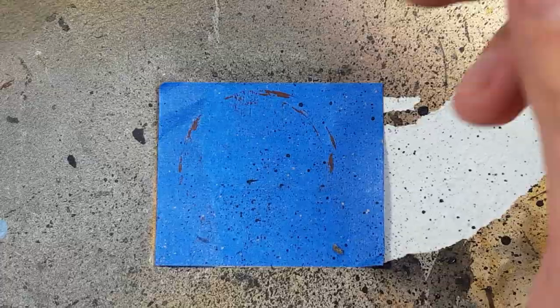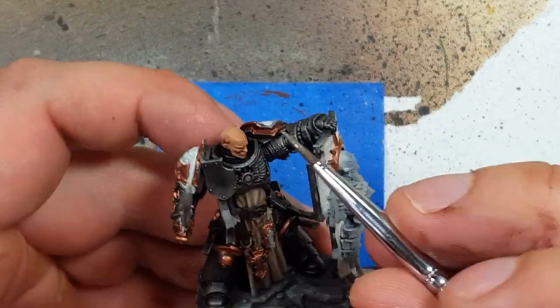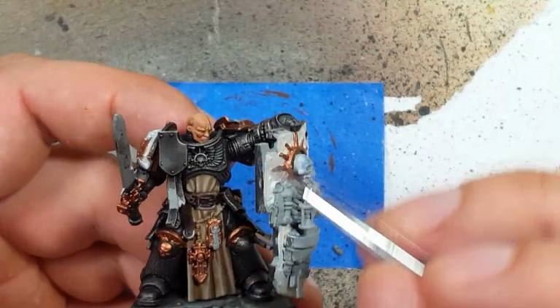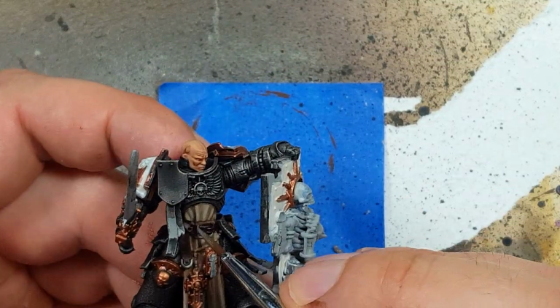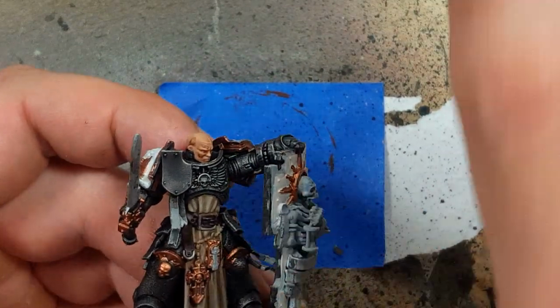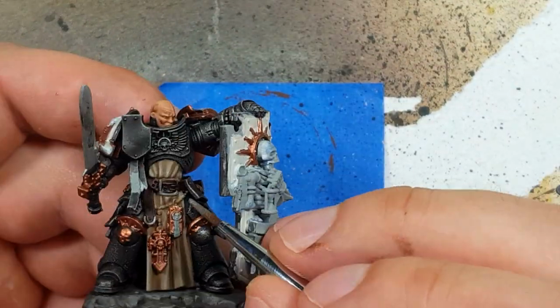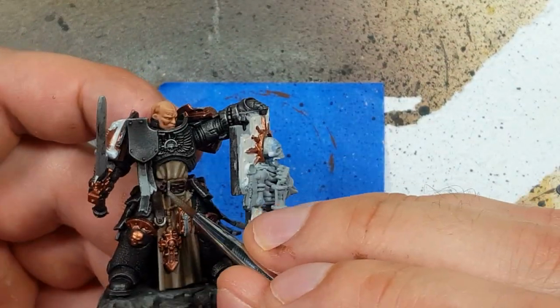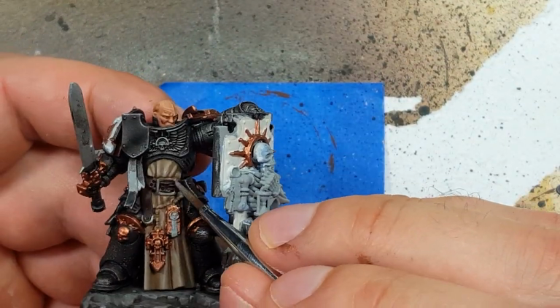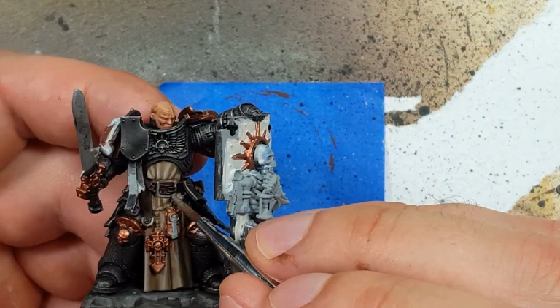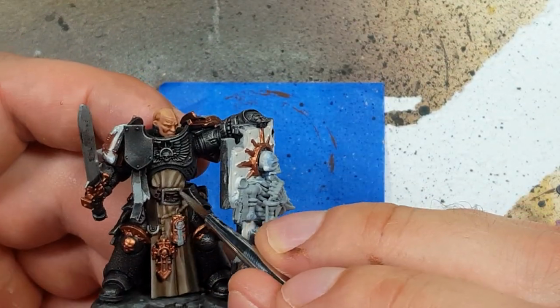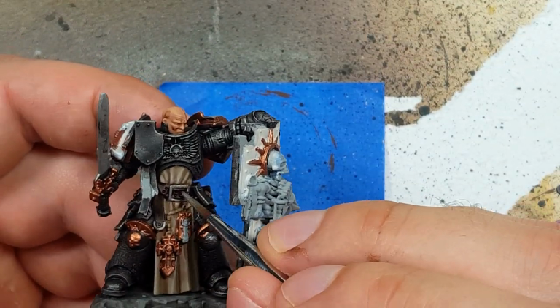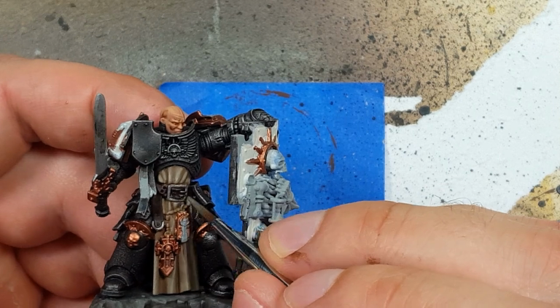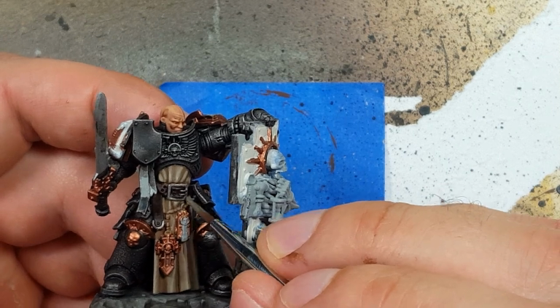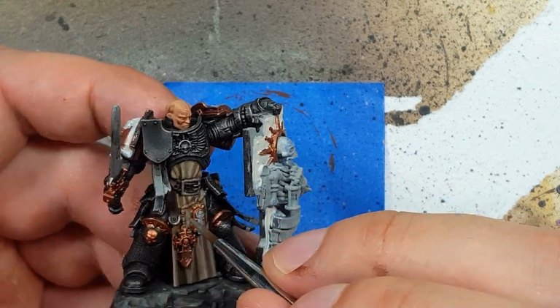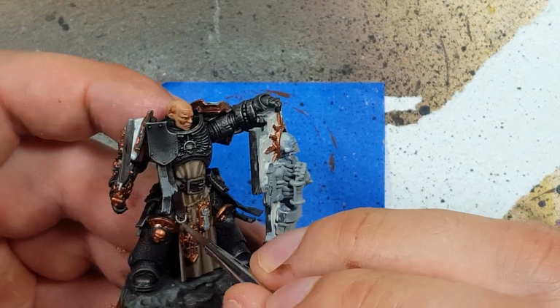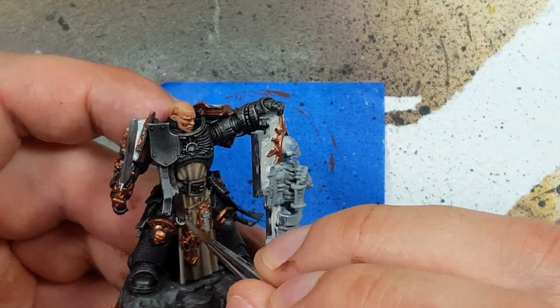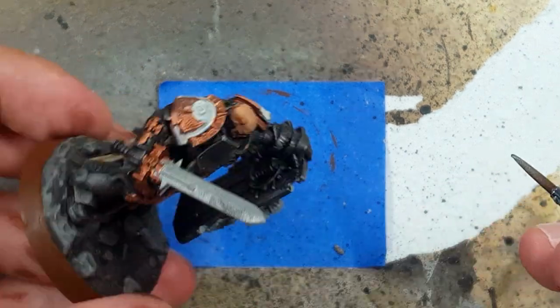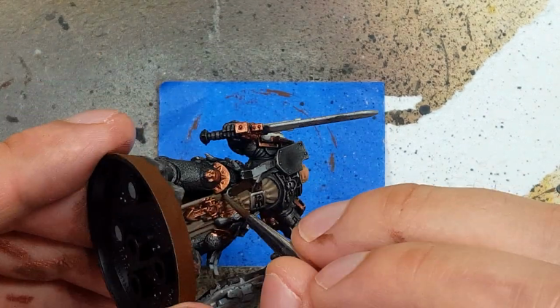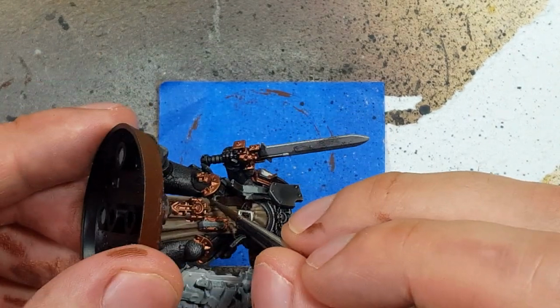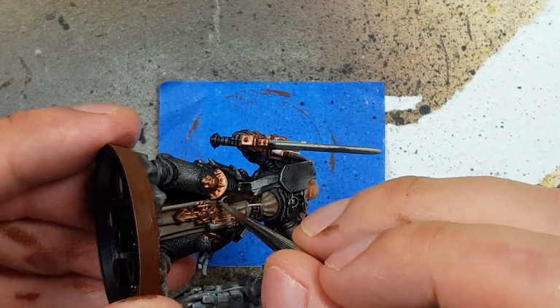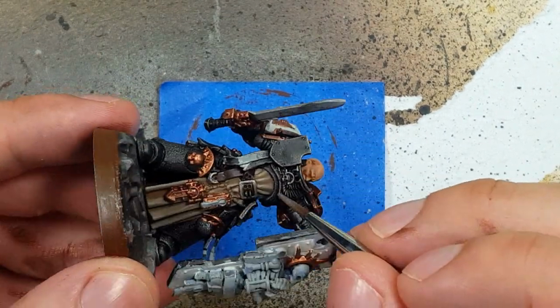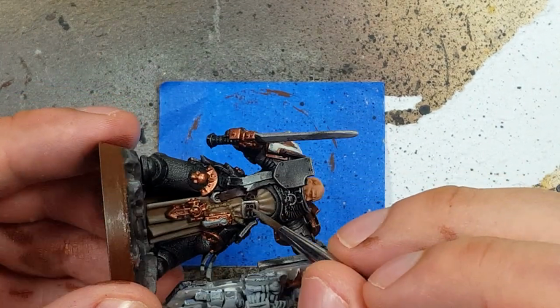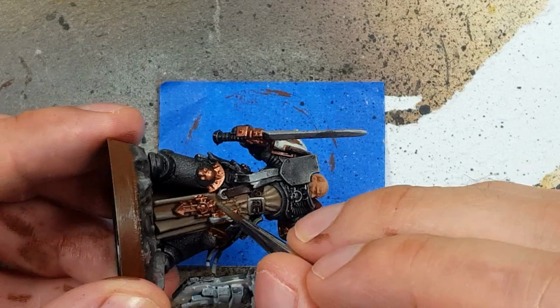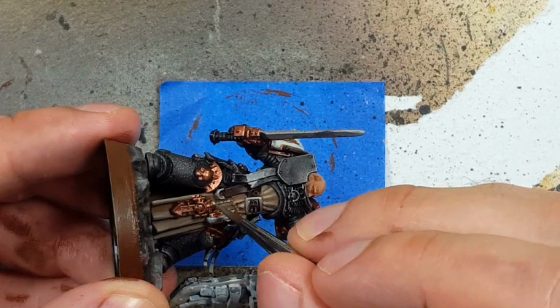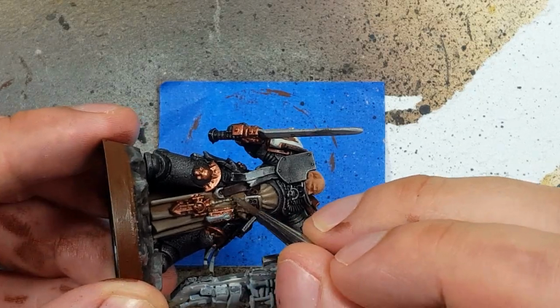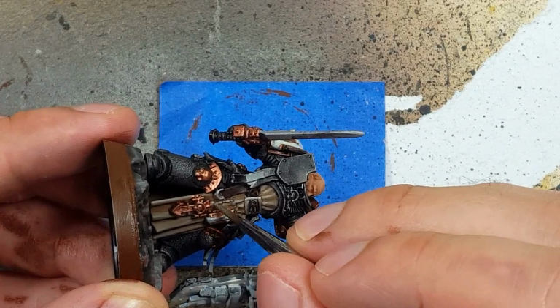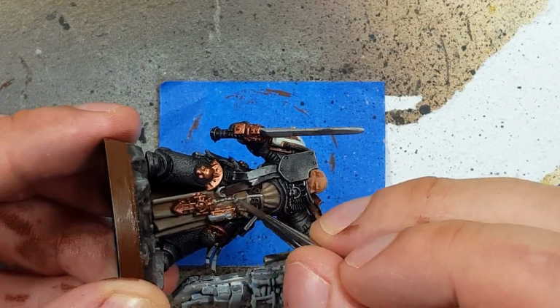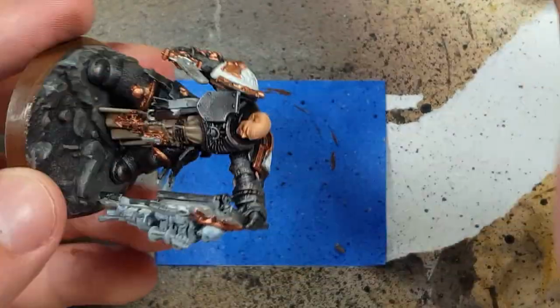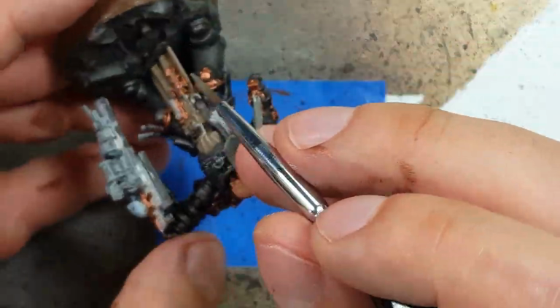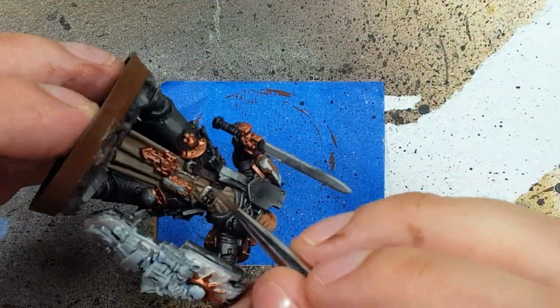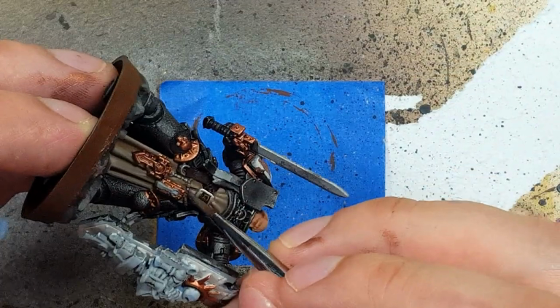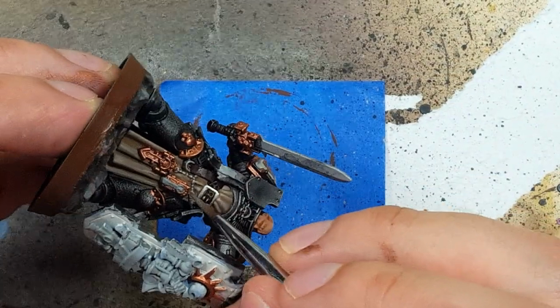And now with some Iron Breaker — because I completely forgot about this step — we're going to go and paint all the silver on the model. All the silver pieces of the chains, parts of the backpack, and other stuff. This belt buckle and such needs to be Iron Breaker first.